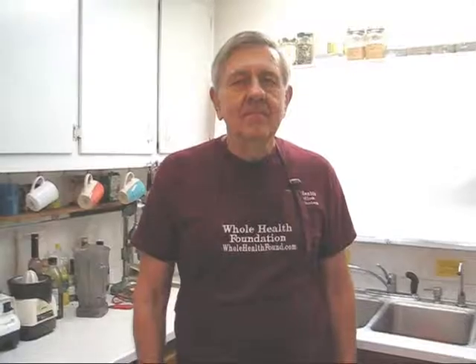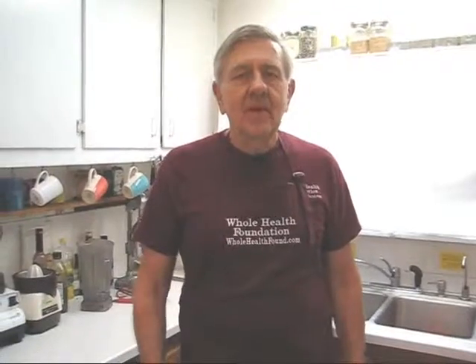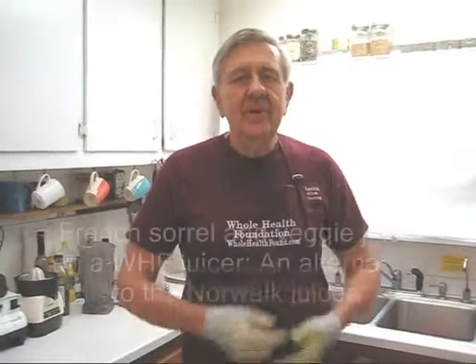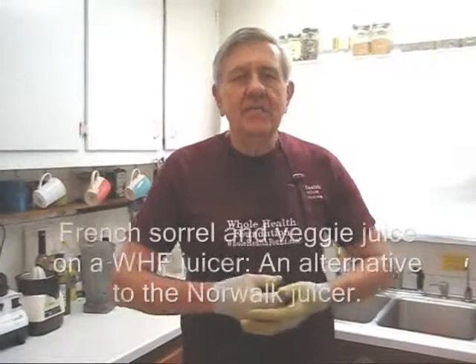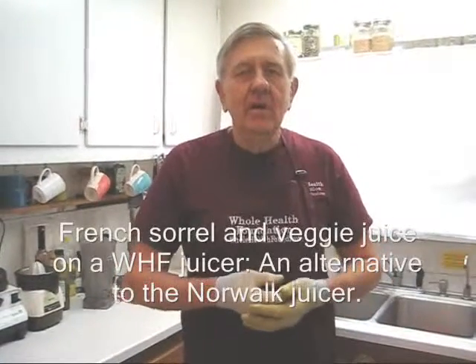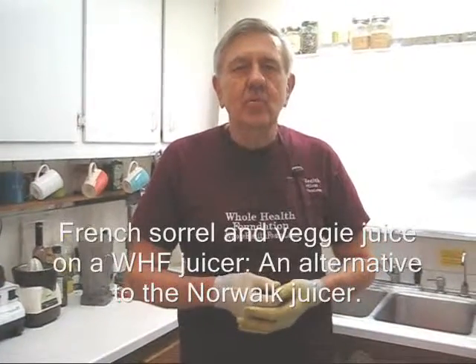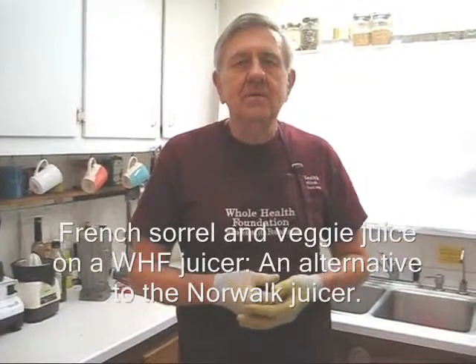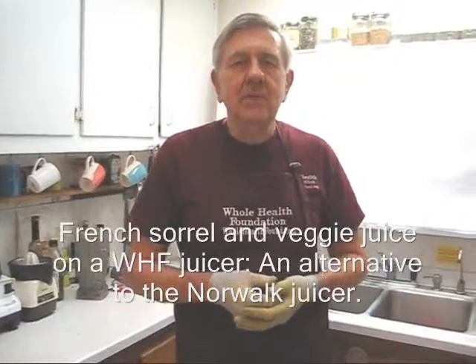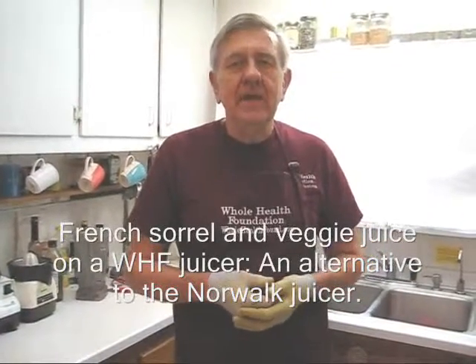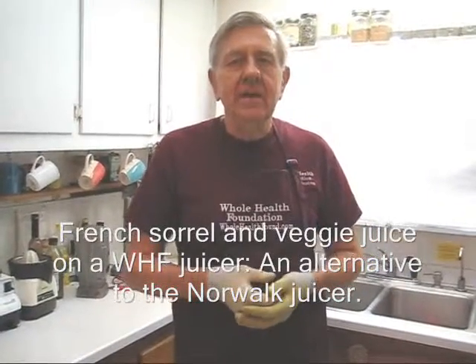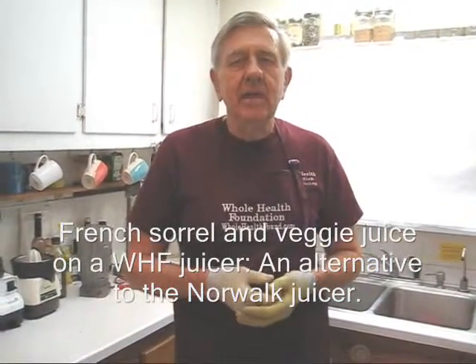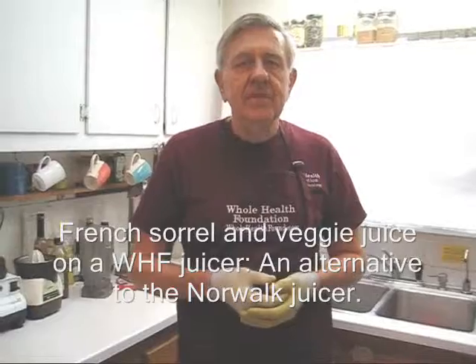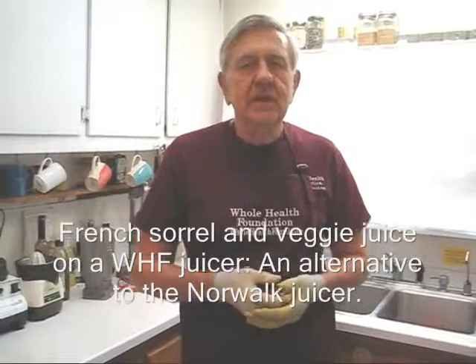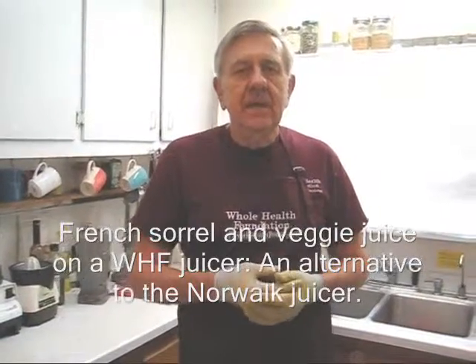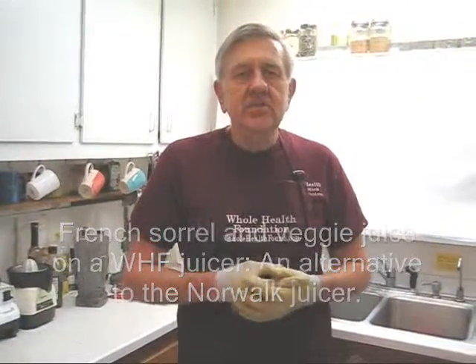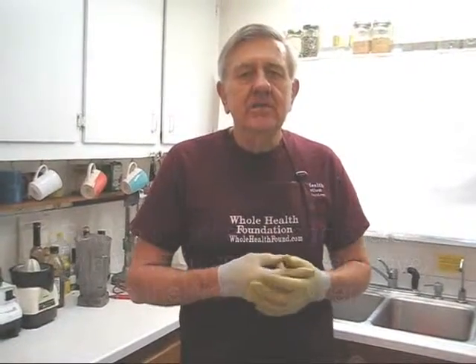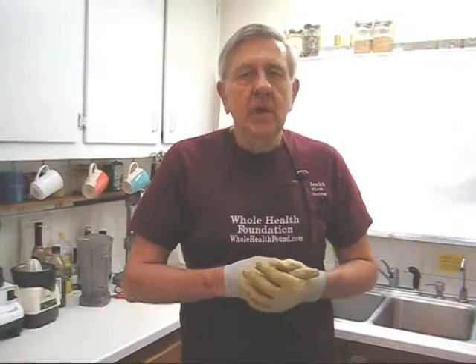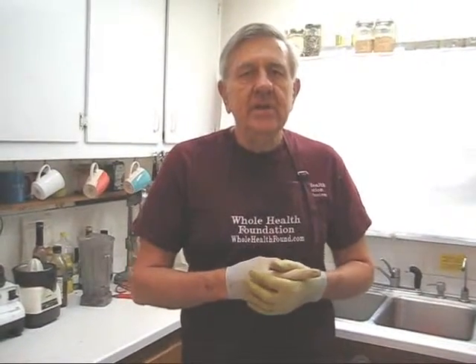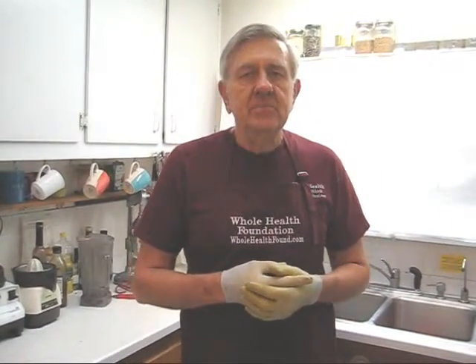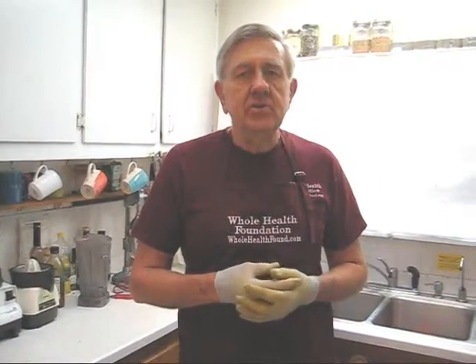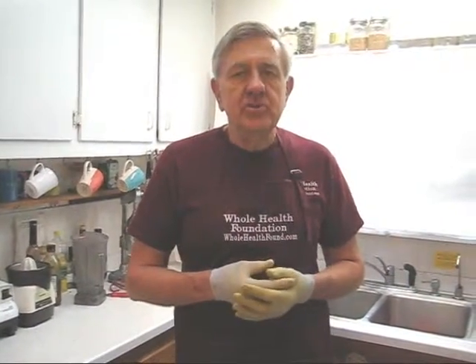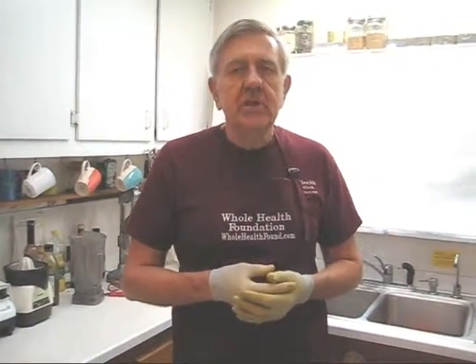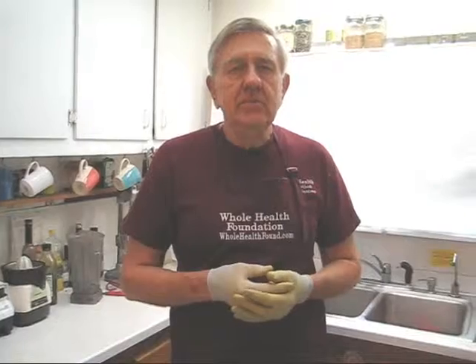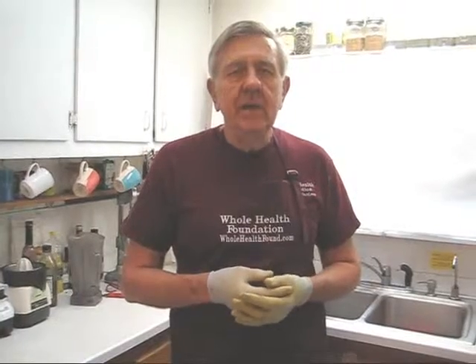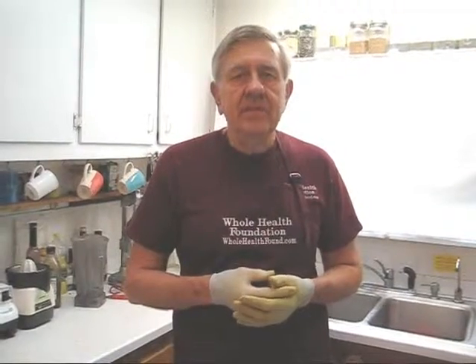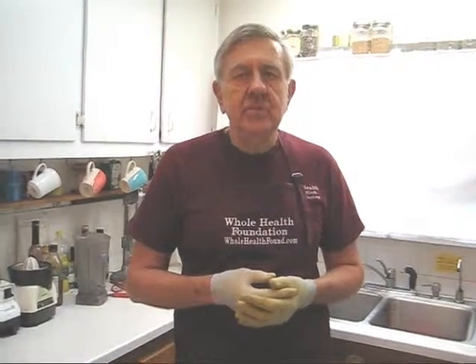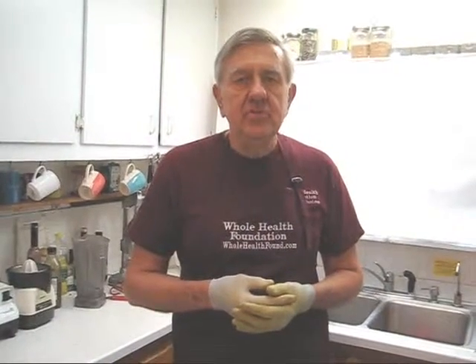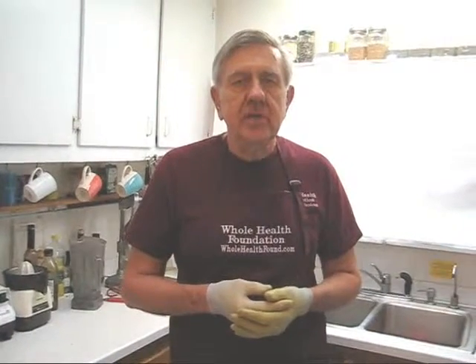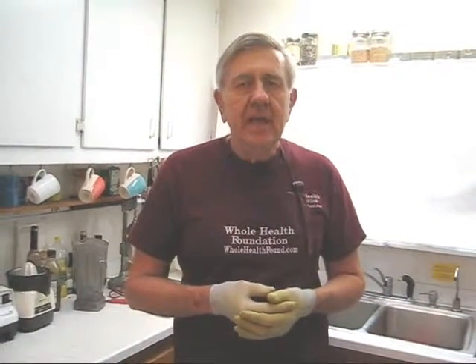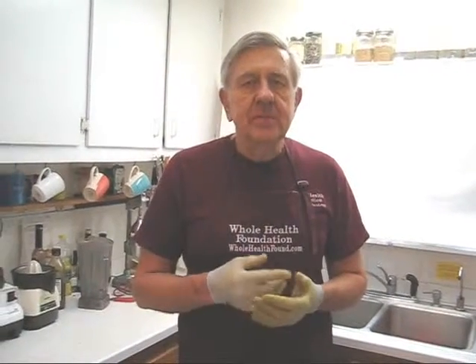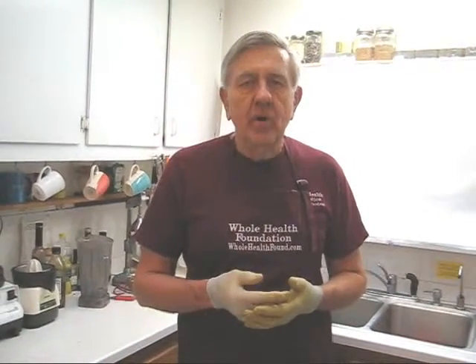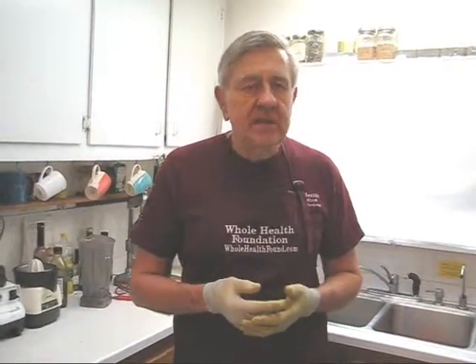Hello my friends wherever you are all over the world. William Poloniak here again at Whole Health Foundation, and in this video I'm going to make some special juice using my Whole Health Foundation premium juicer. I have a special formula today.